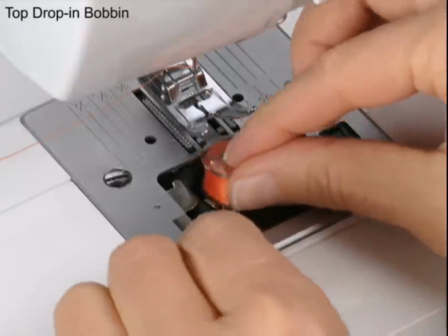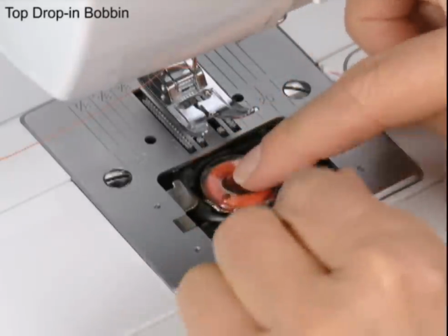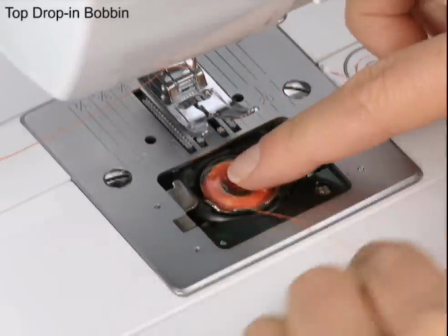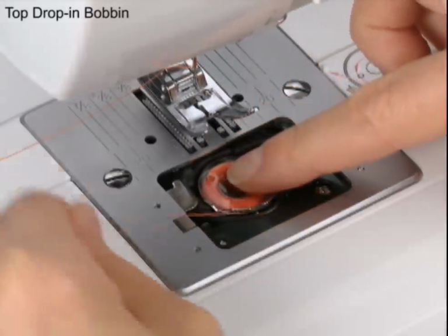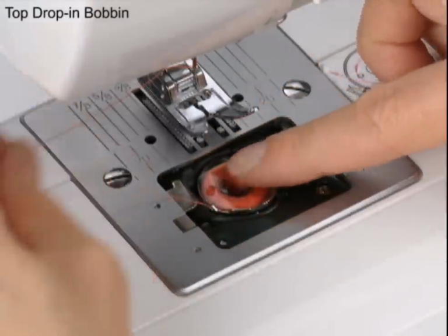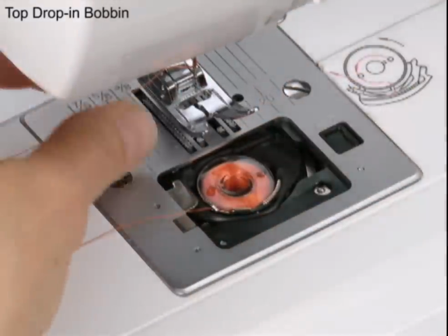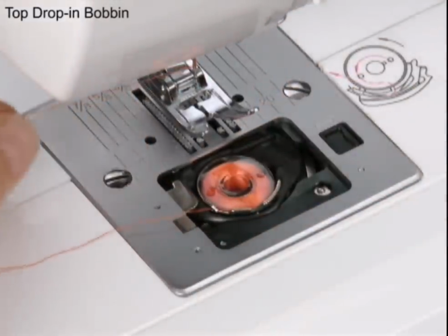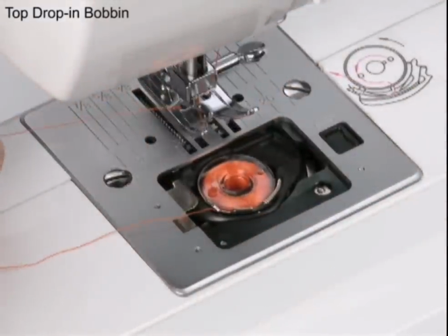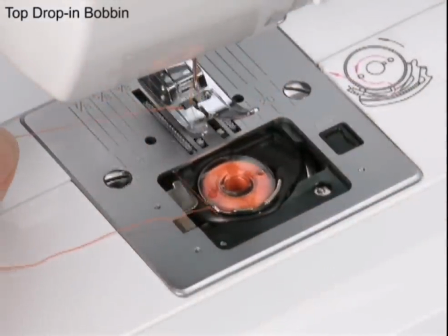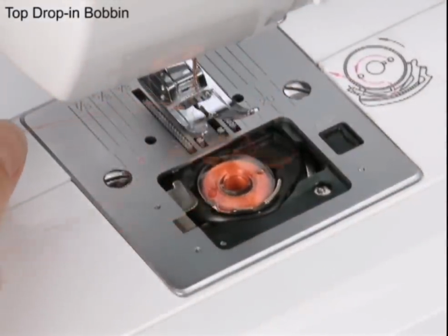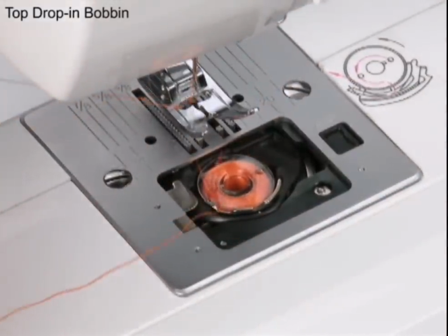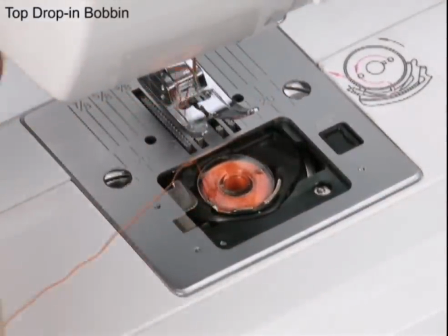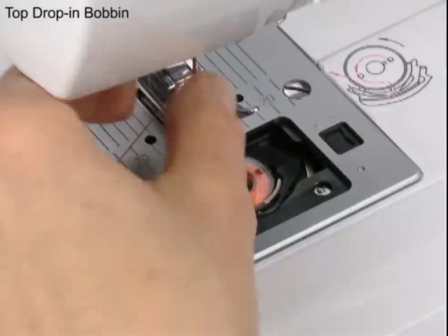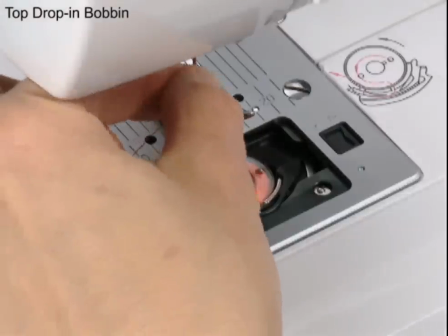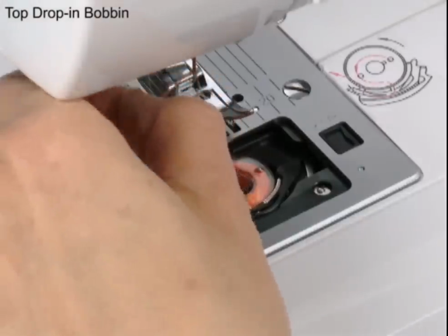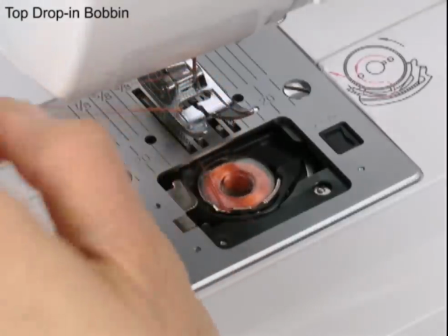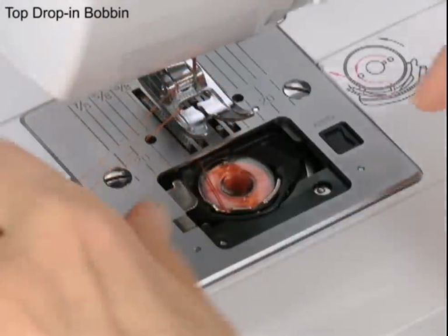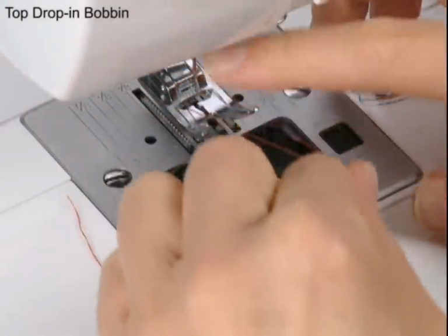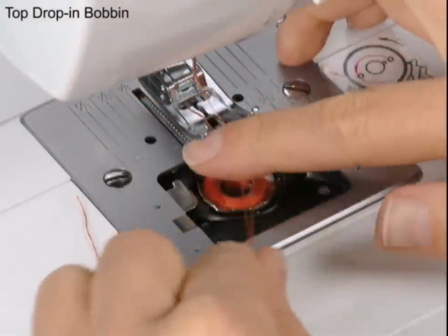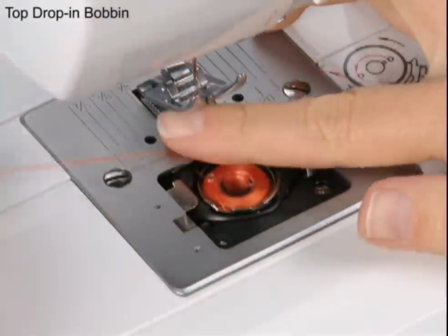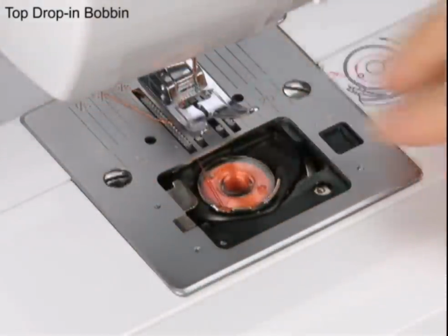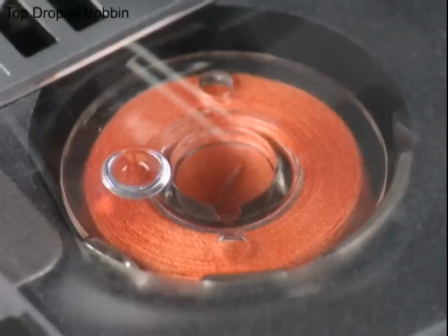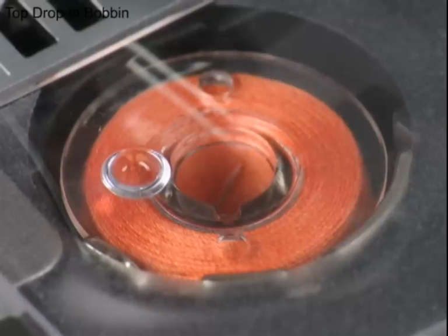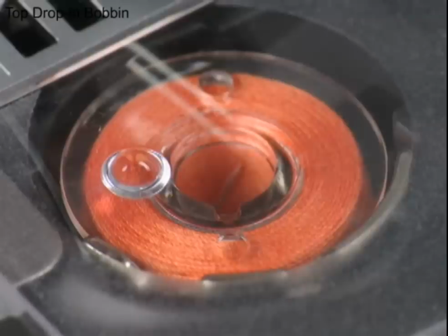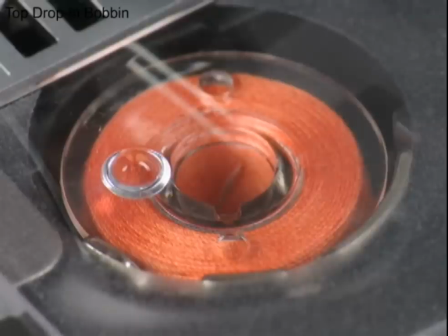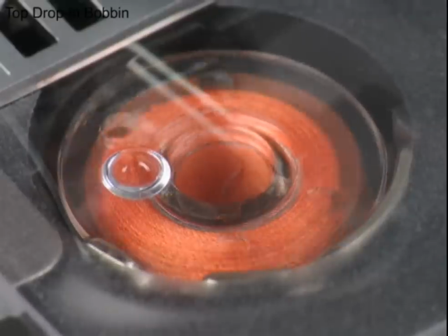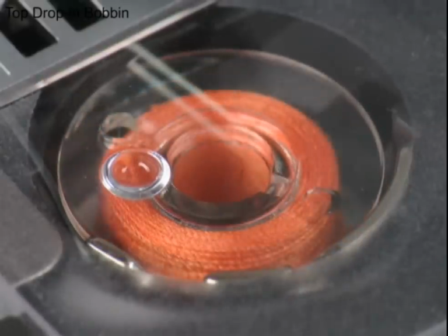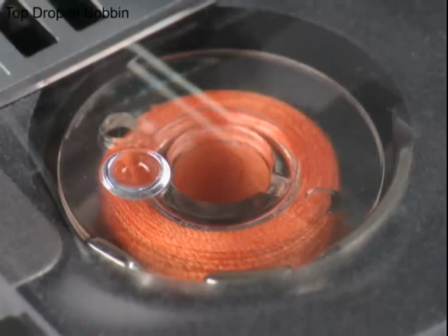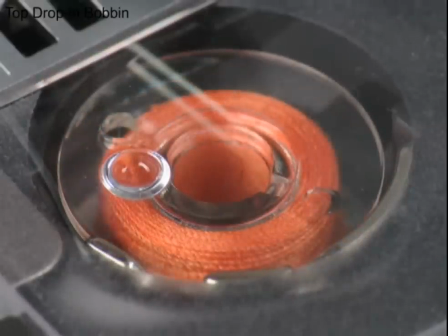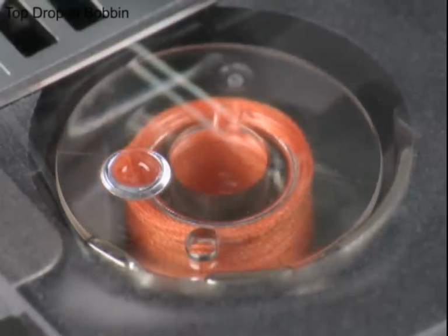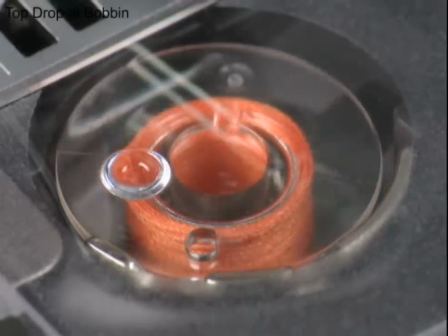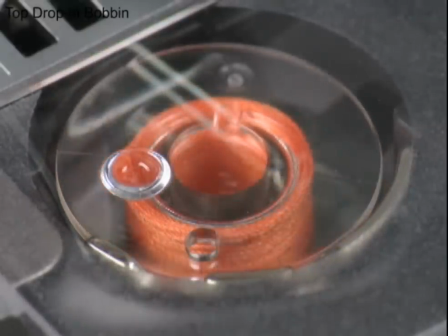The top drop-in bobbin makes bobbin threading fast and easy. The bobbins and bobbin cover are transparent, making it easy to monitor your thread supply.